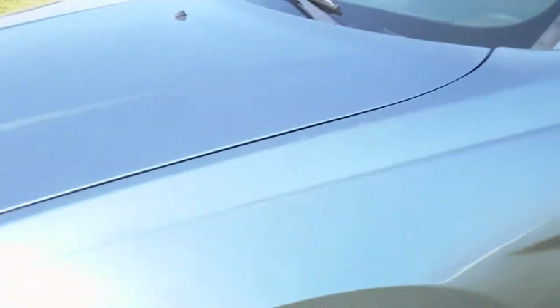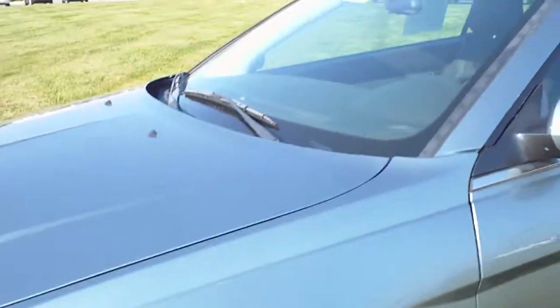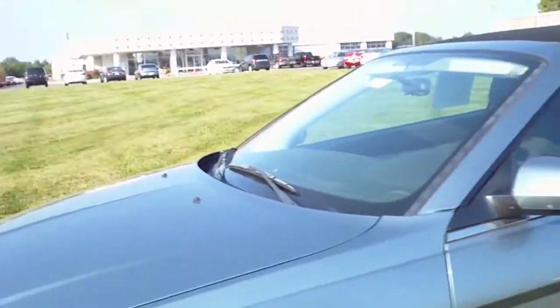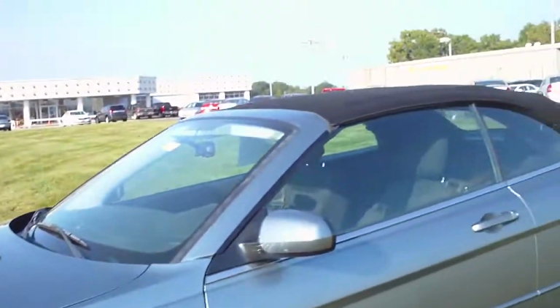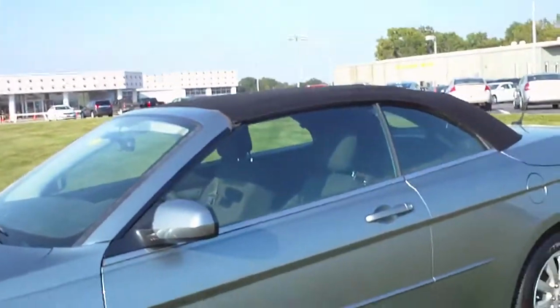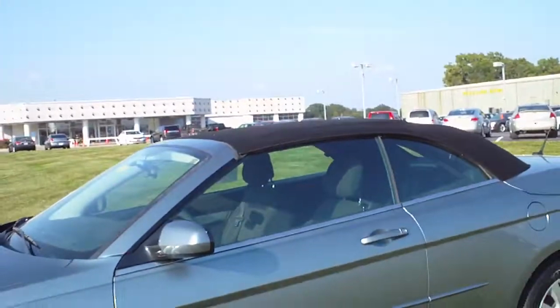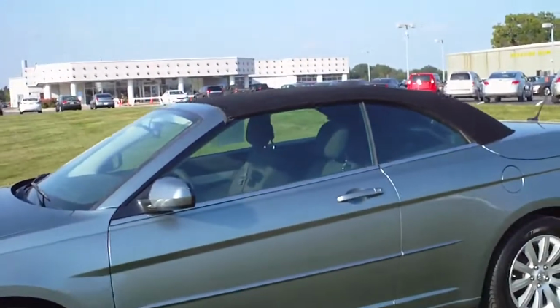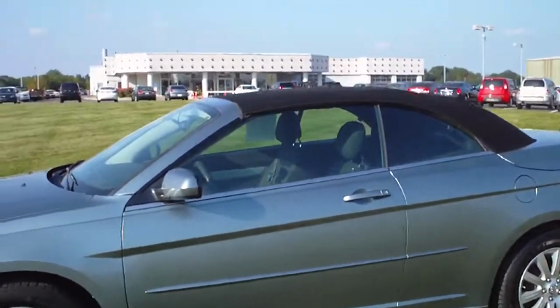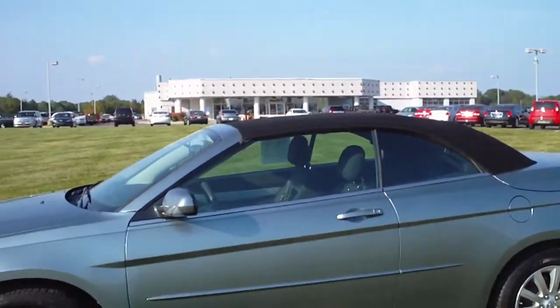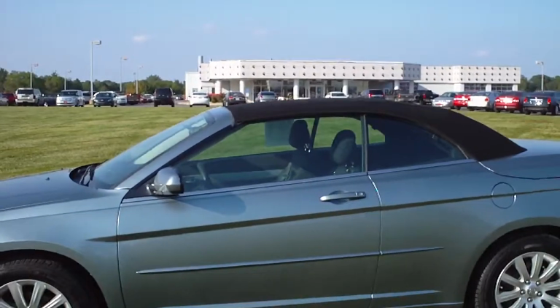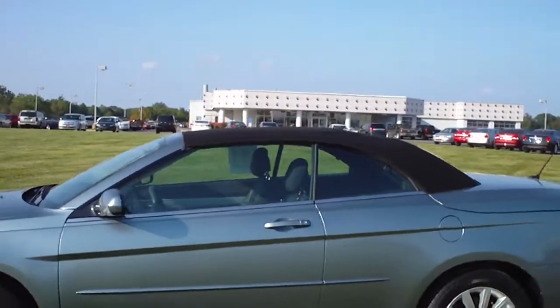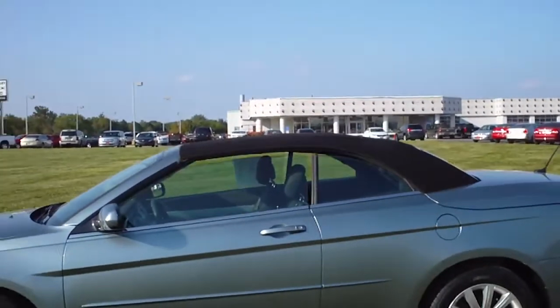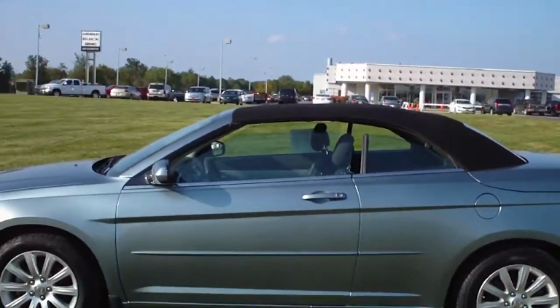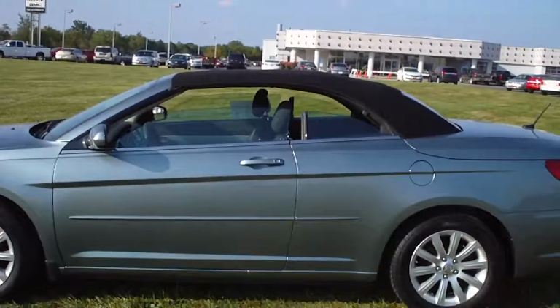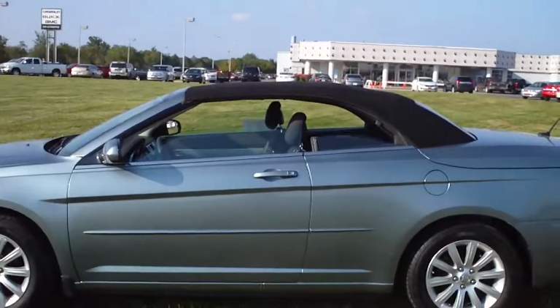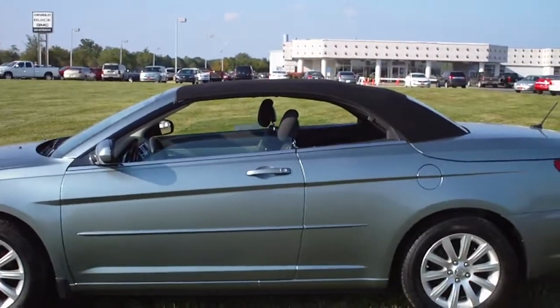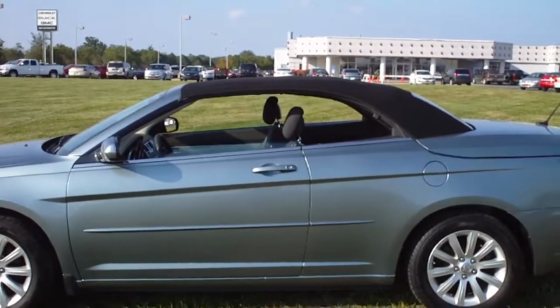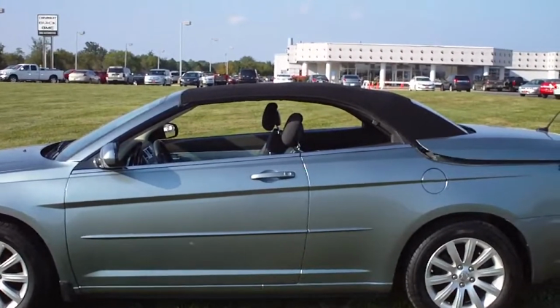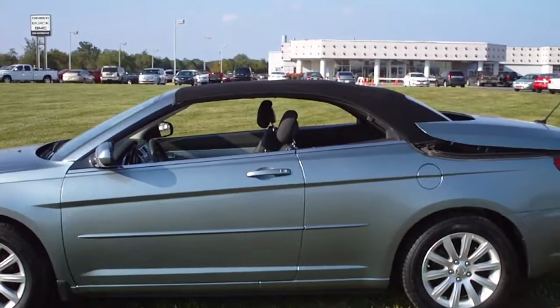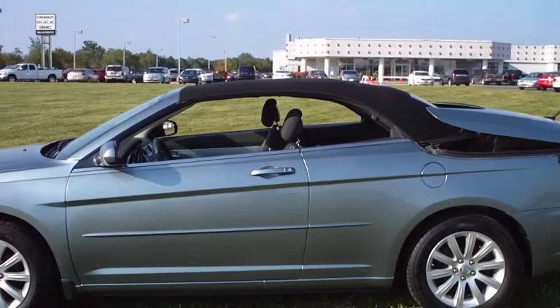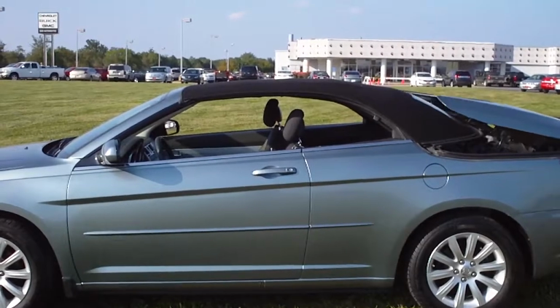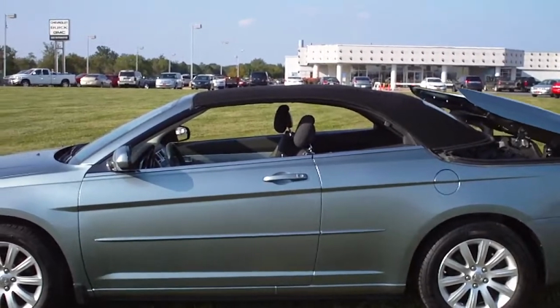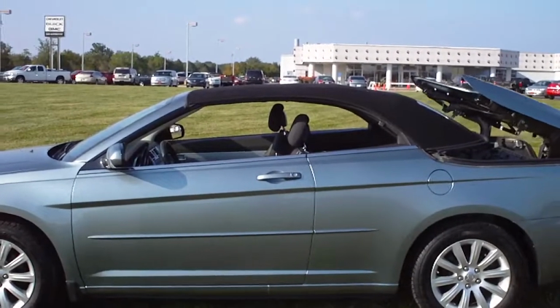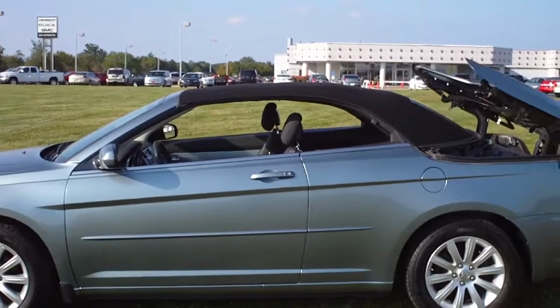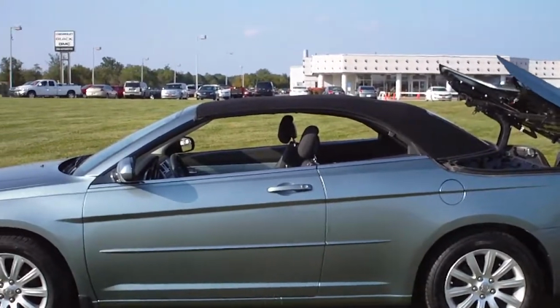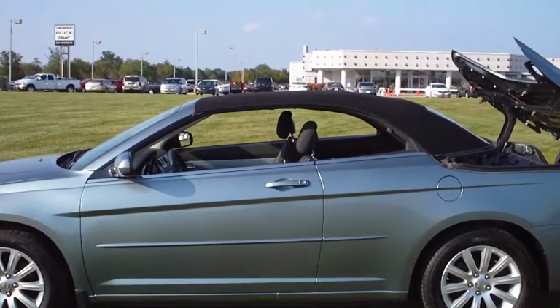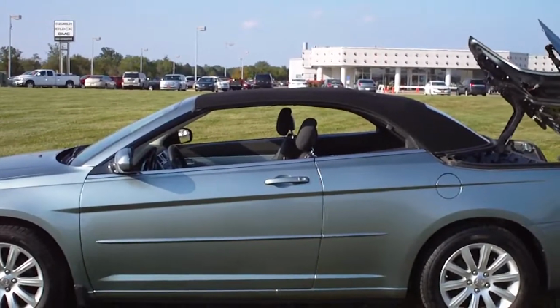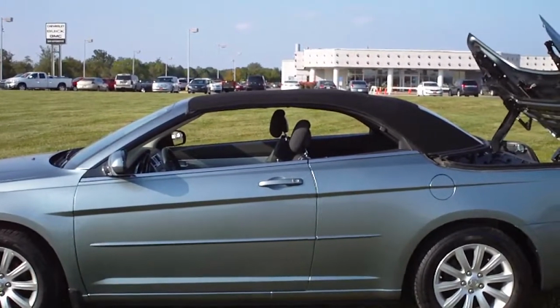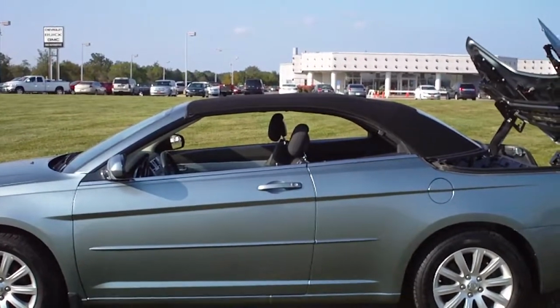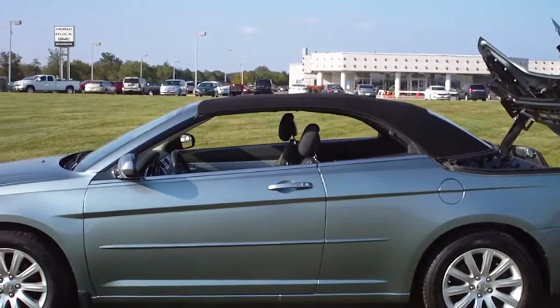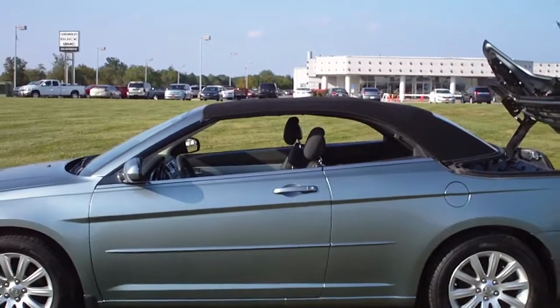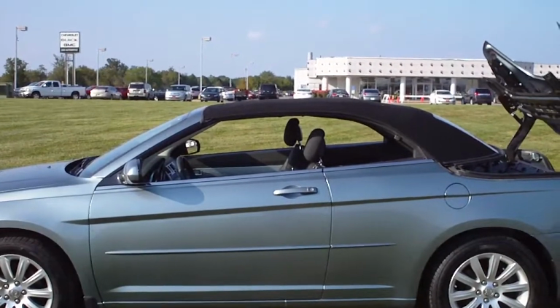The top can be lowered with the remote. Just press unlock and hold the top button down — press it twice and hold it down.